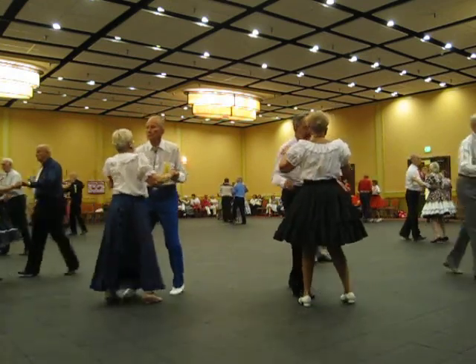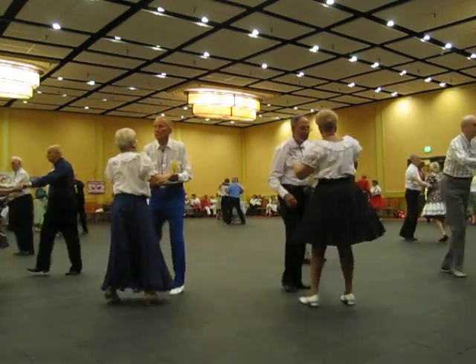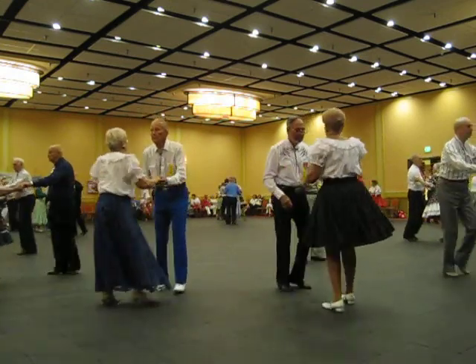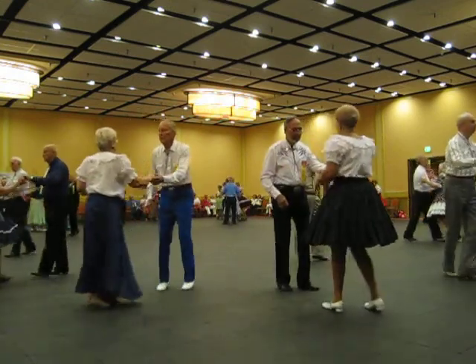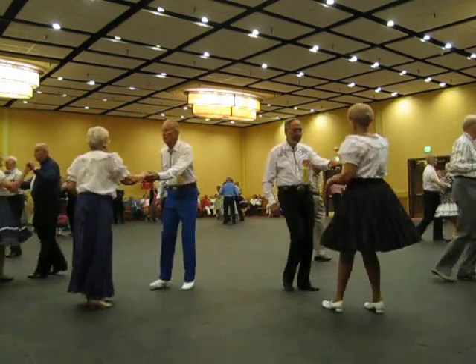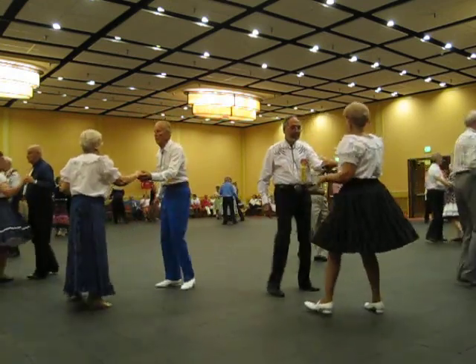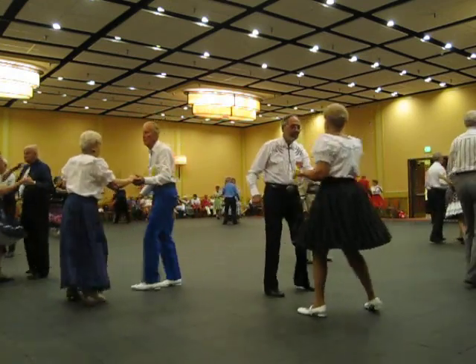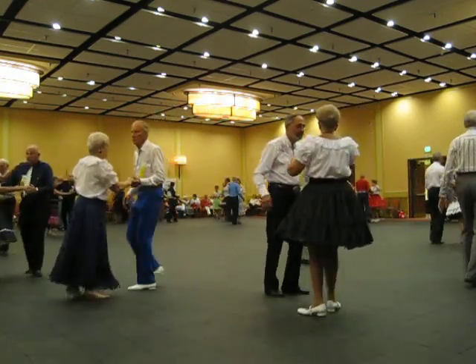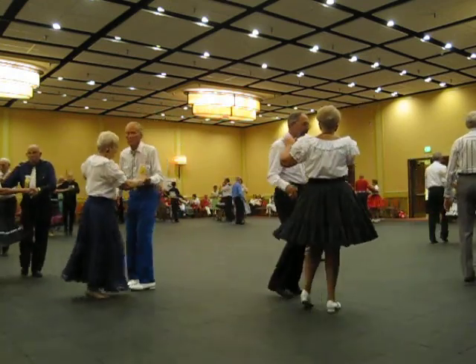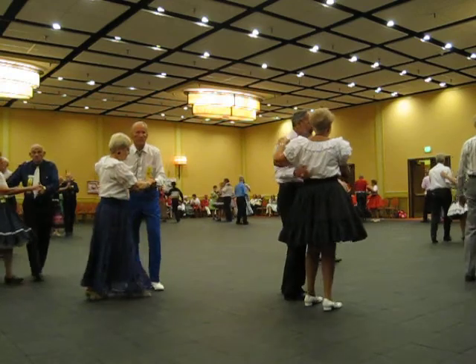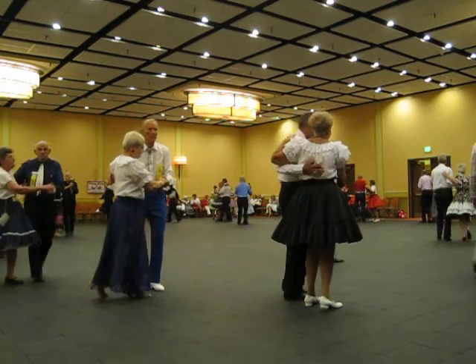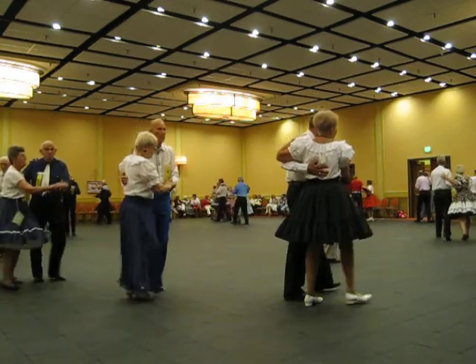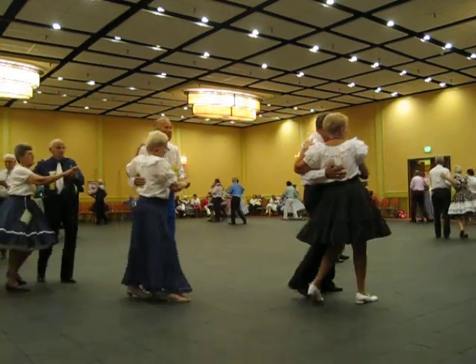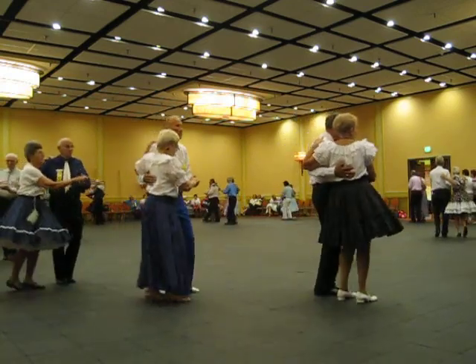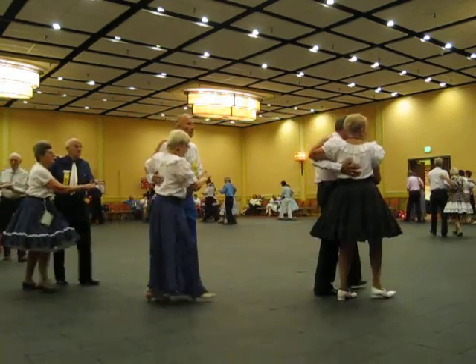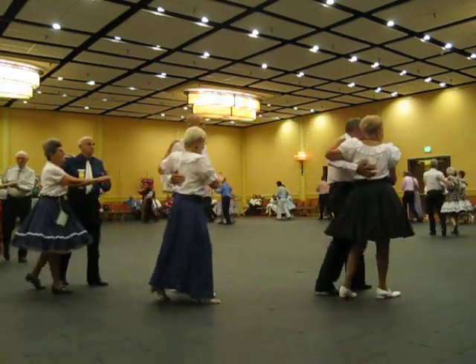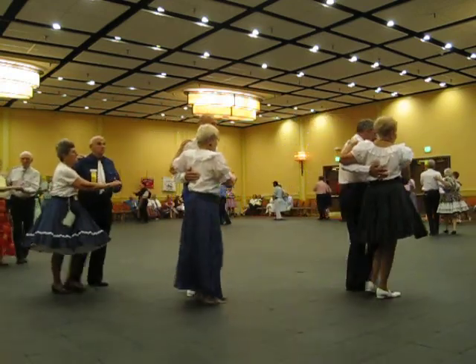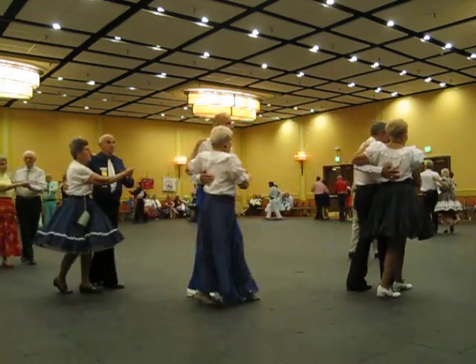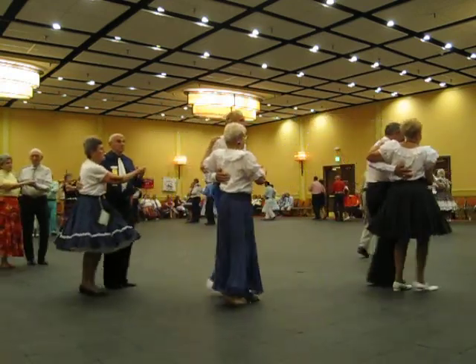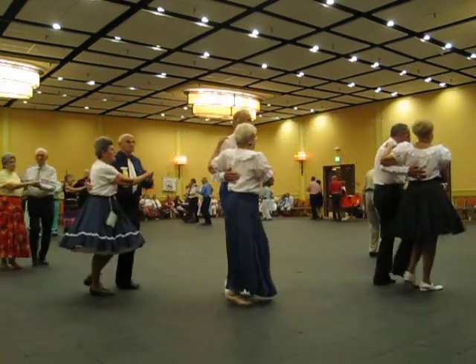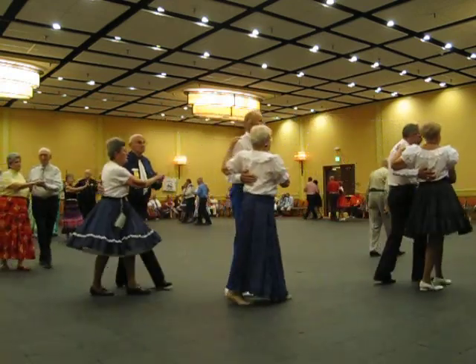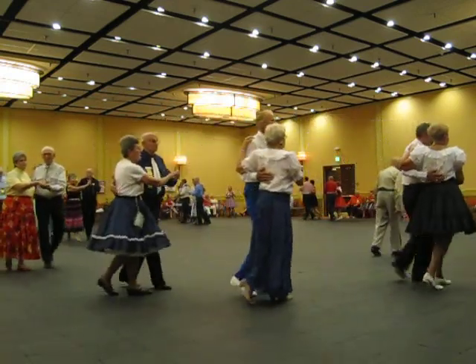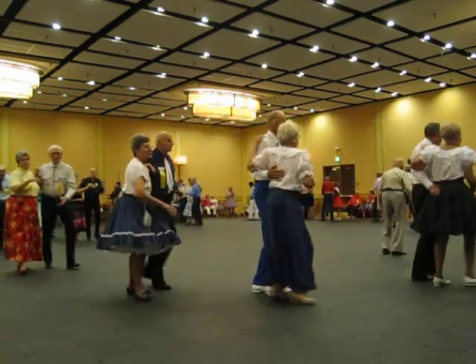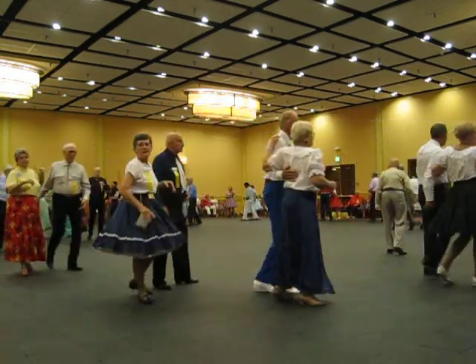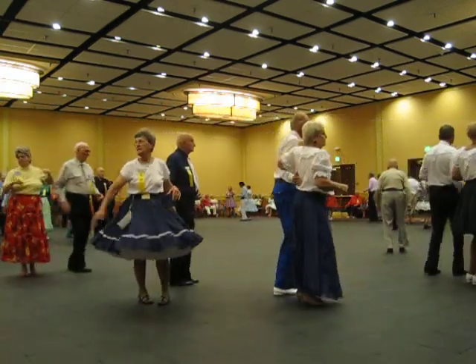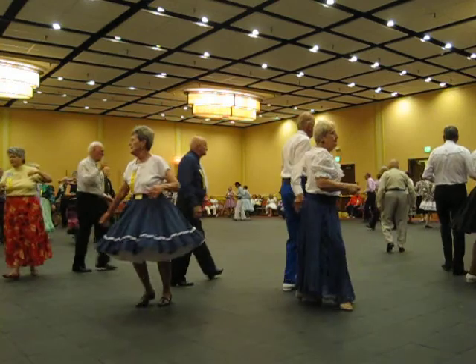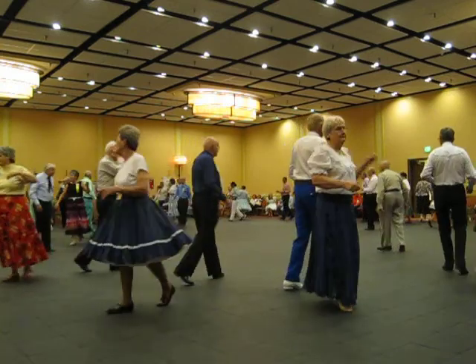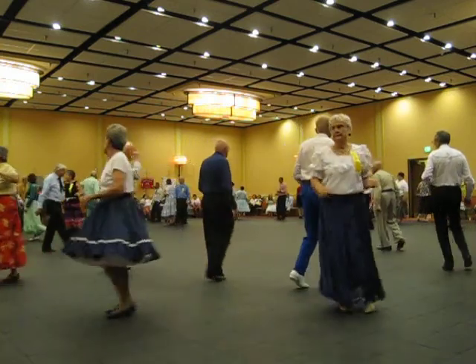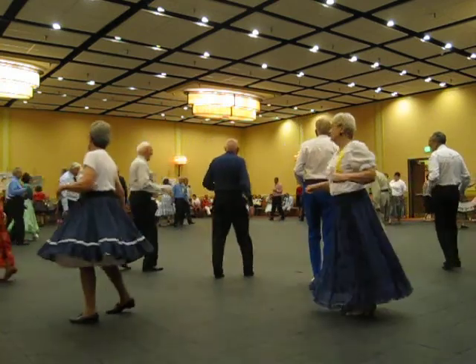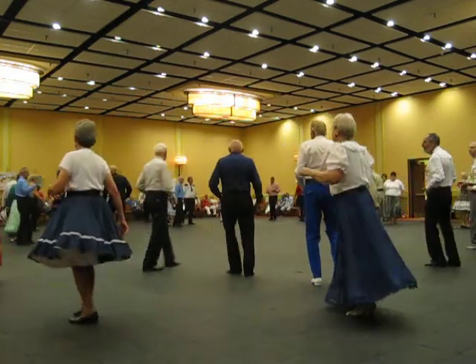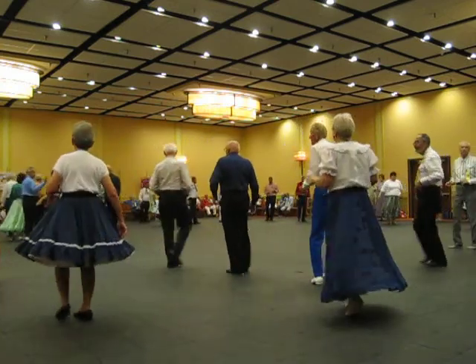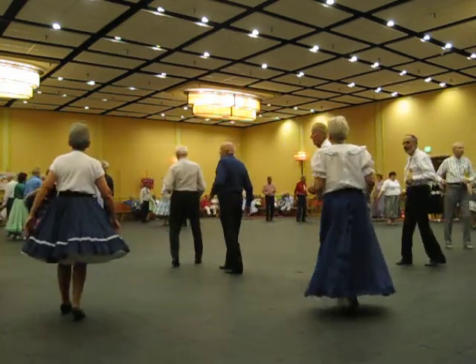Scissor through seven, two twos, circle away, two twos, strut forward together.